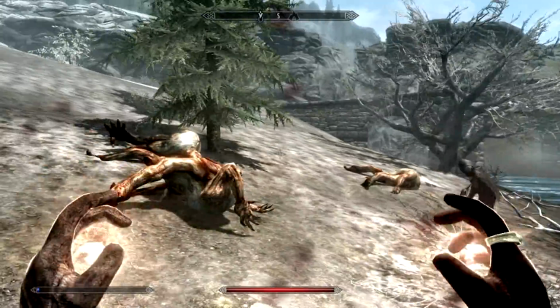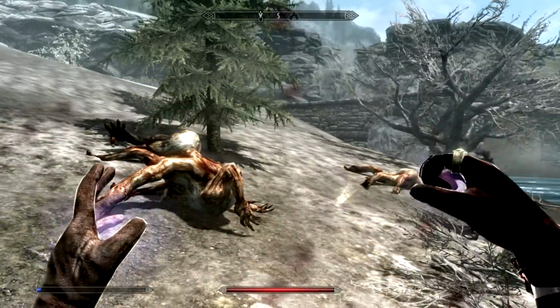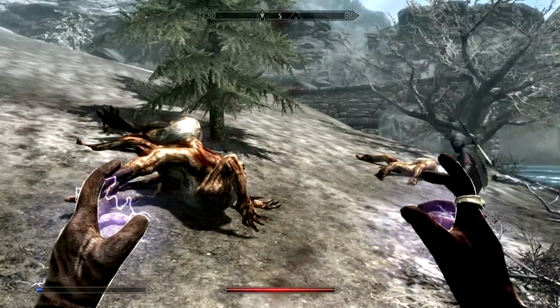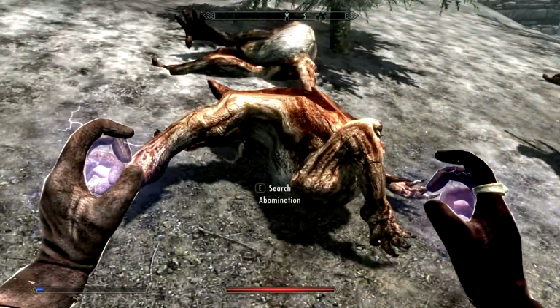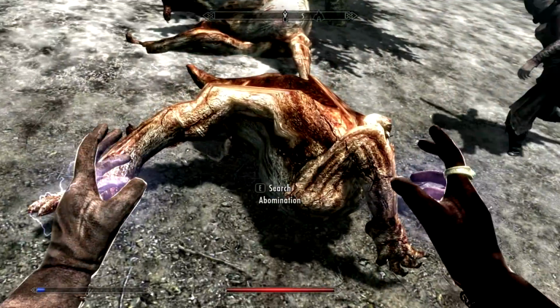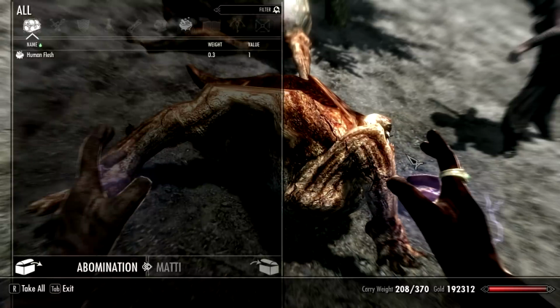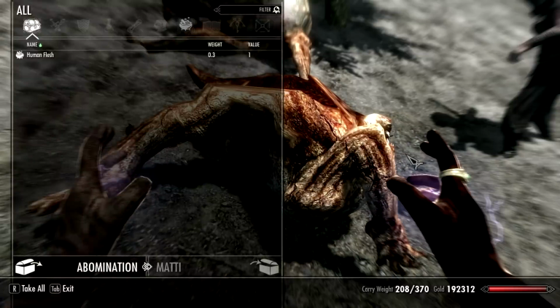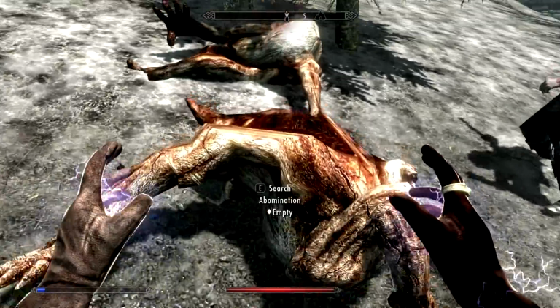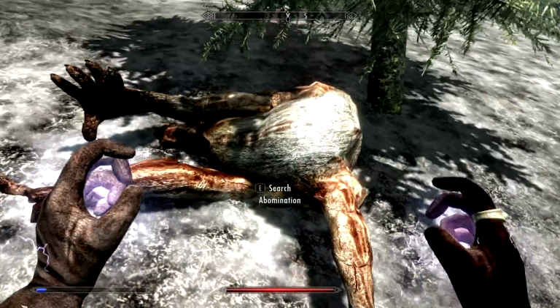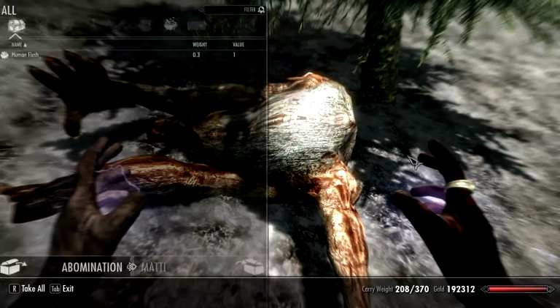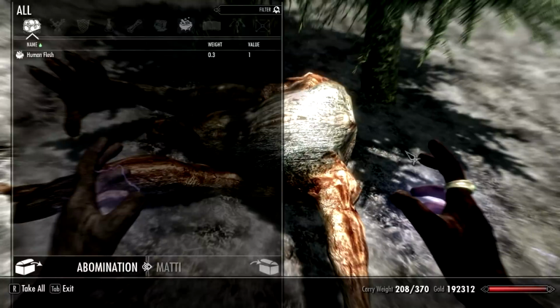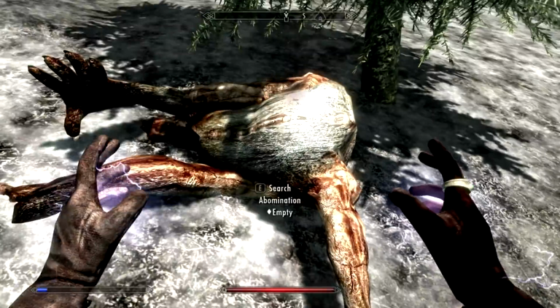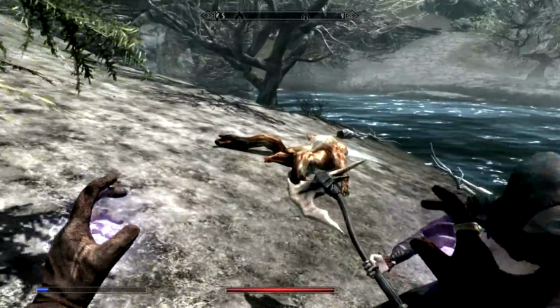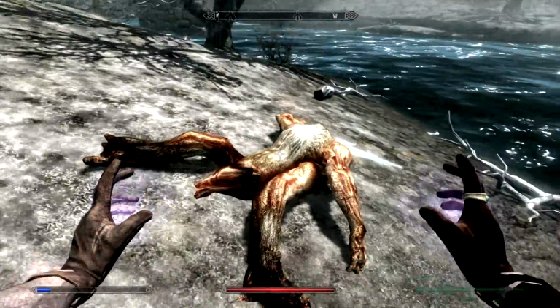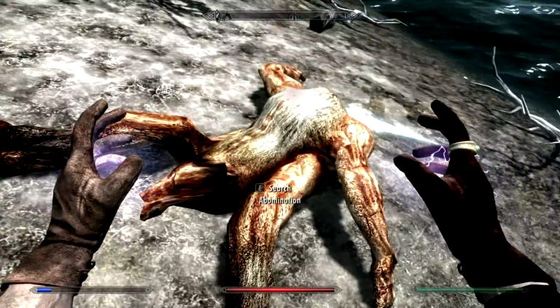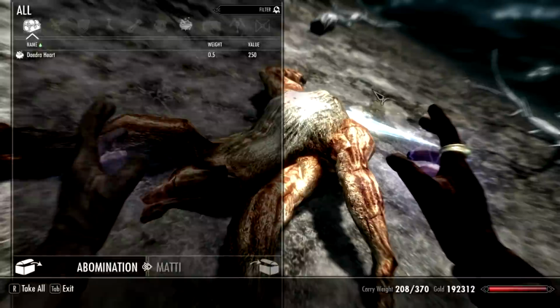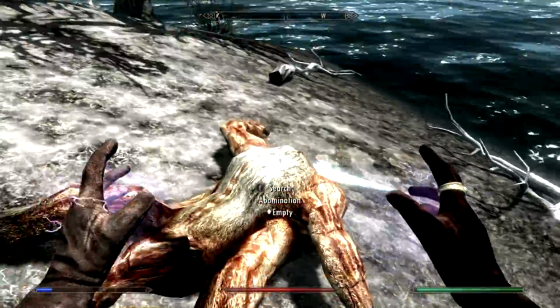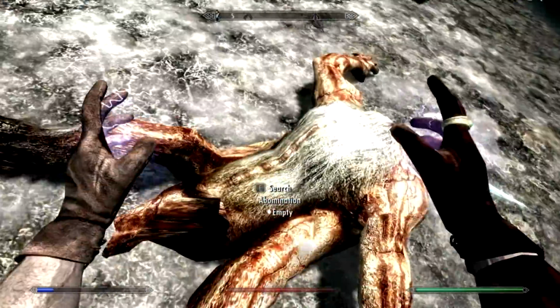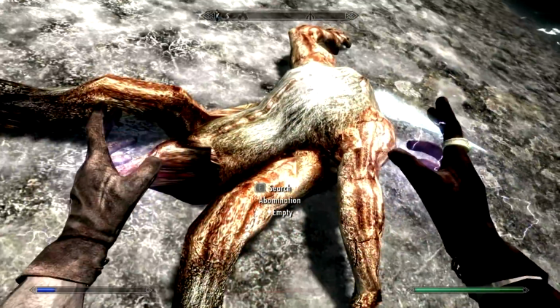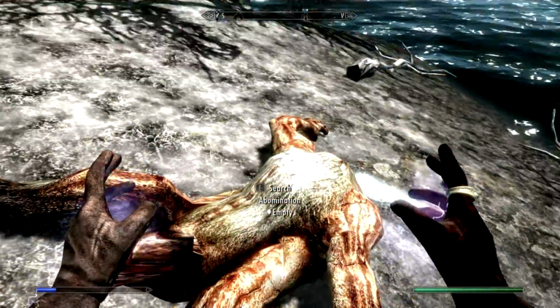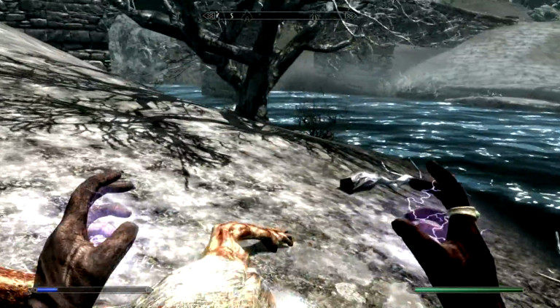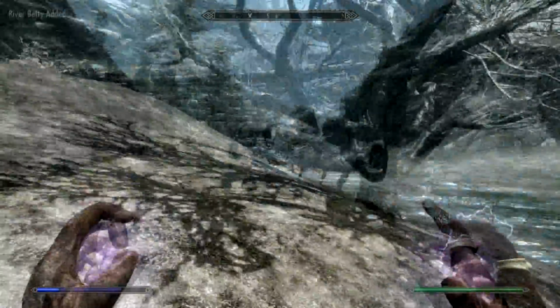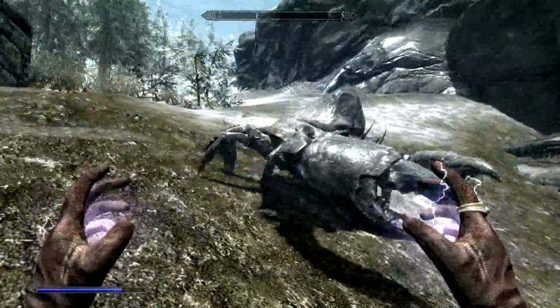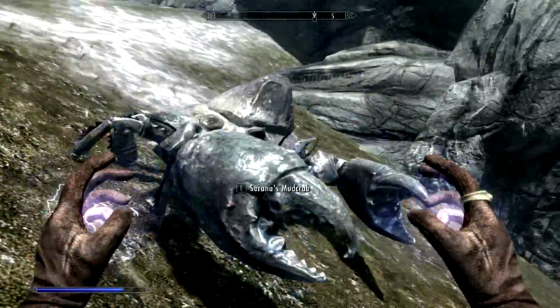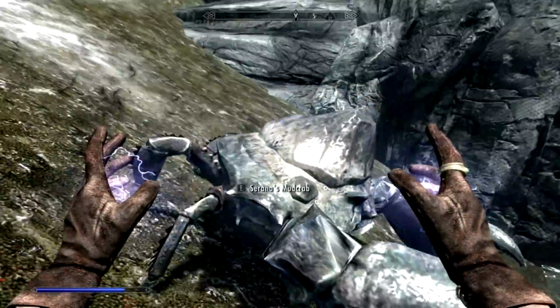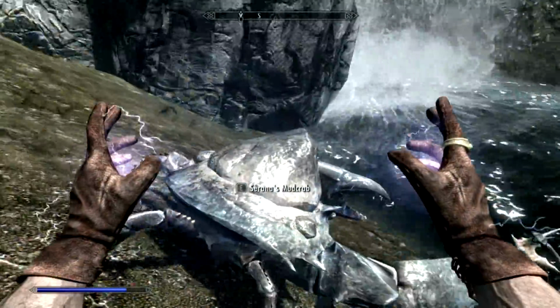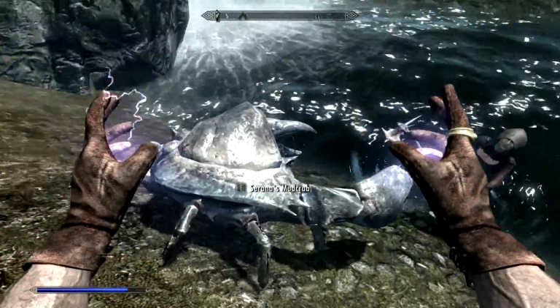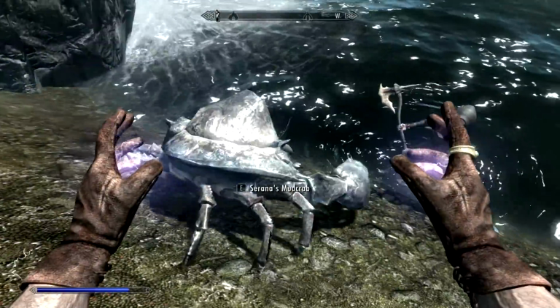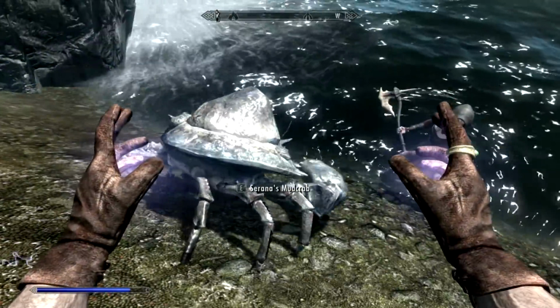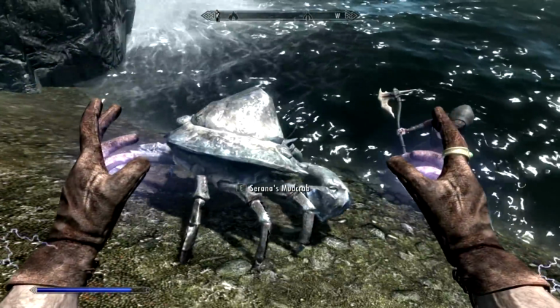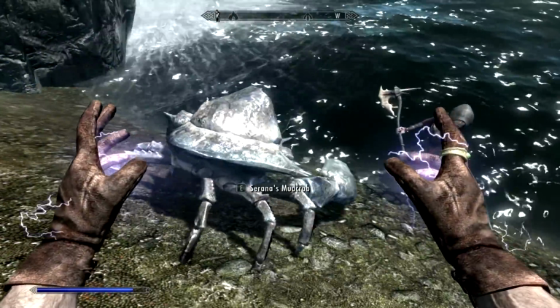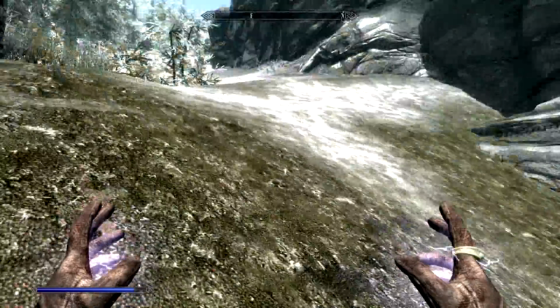Let's just have a quick look at what these things dropped — human flesh, human flesh, and a Daedra heart. And Serana decided to reanimate a mud crab.